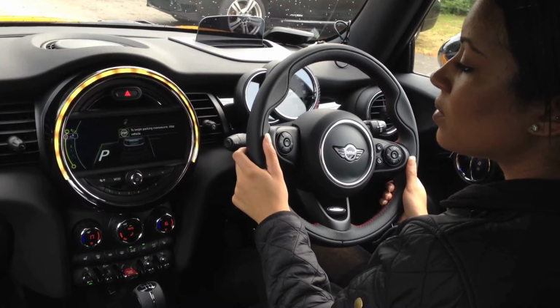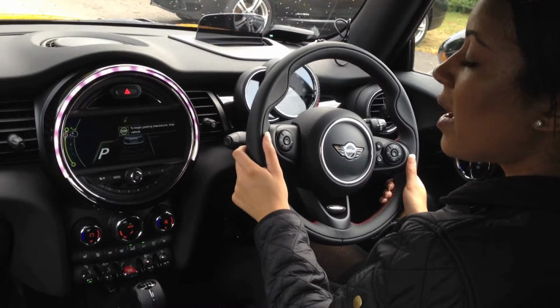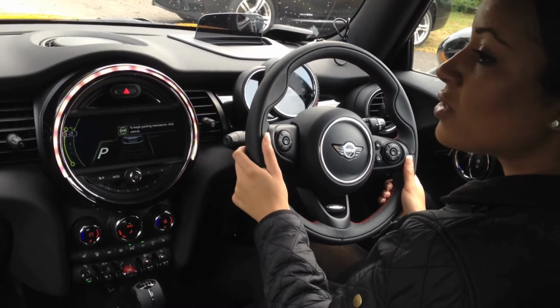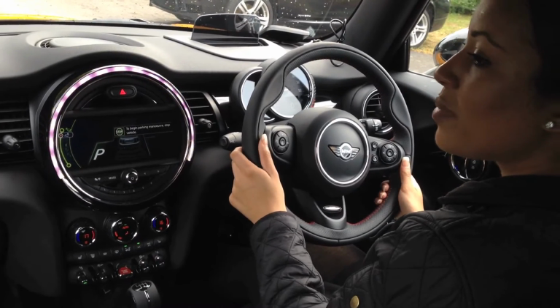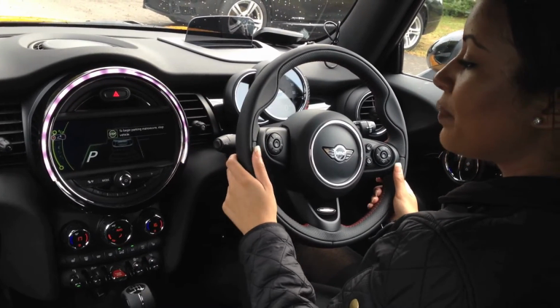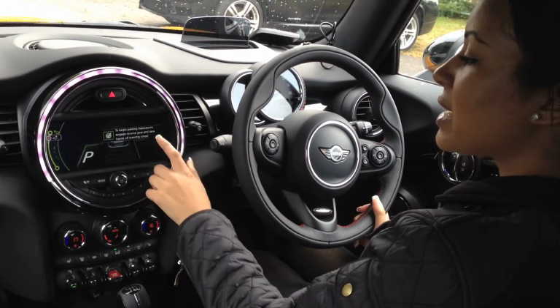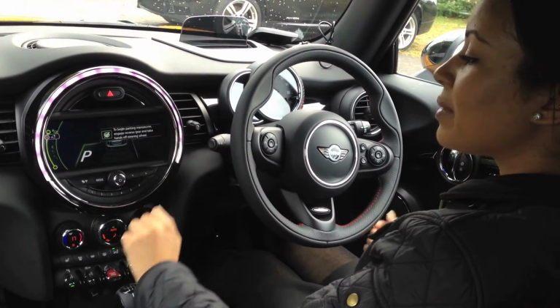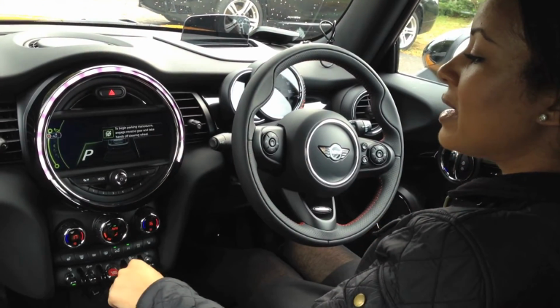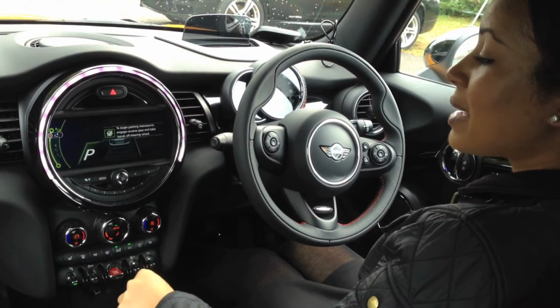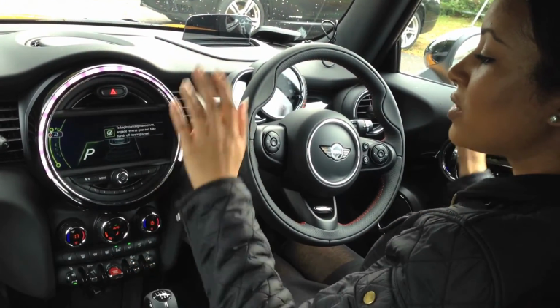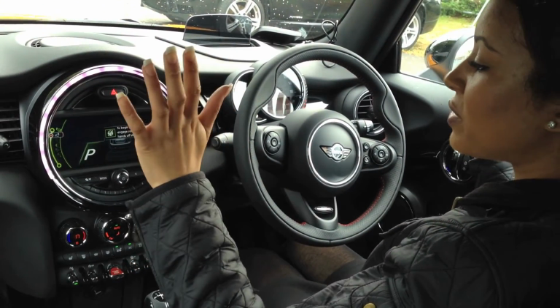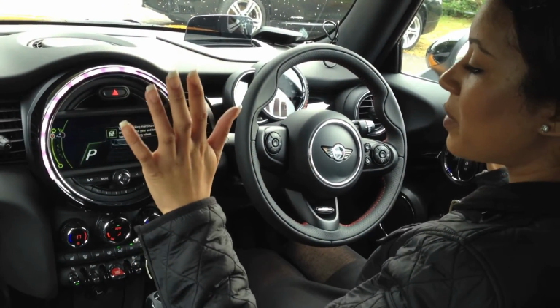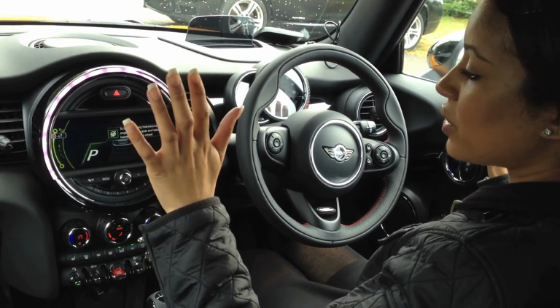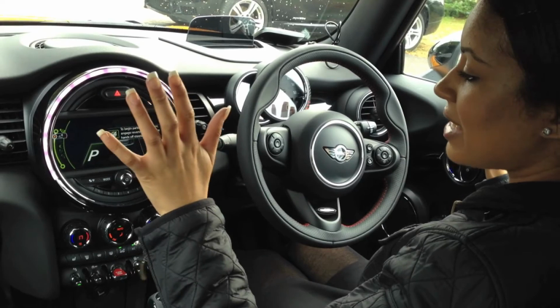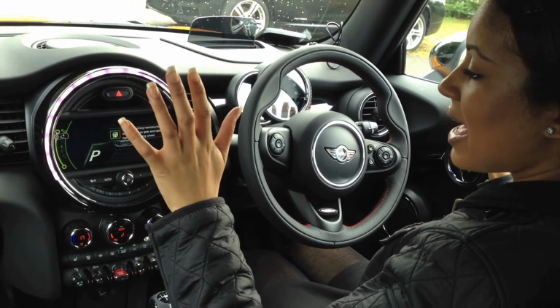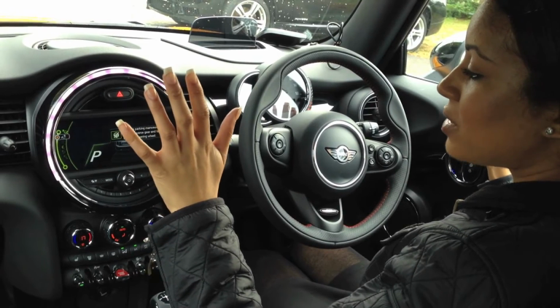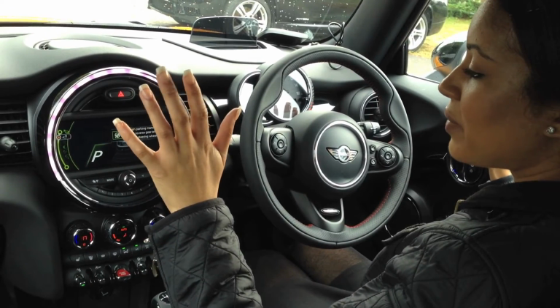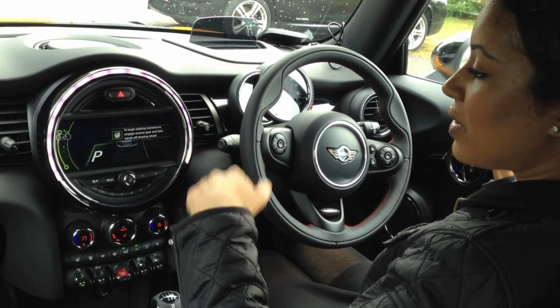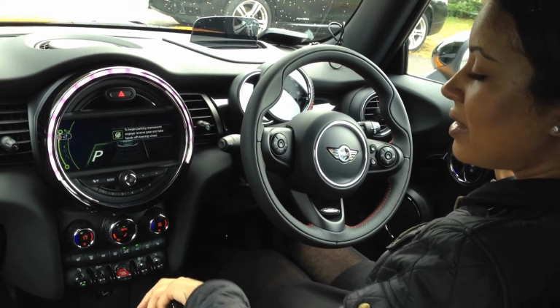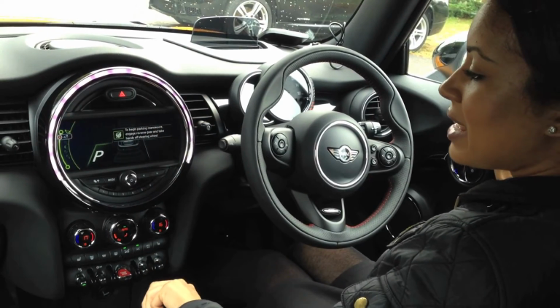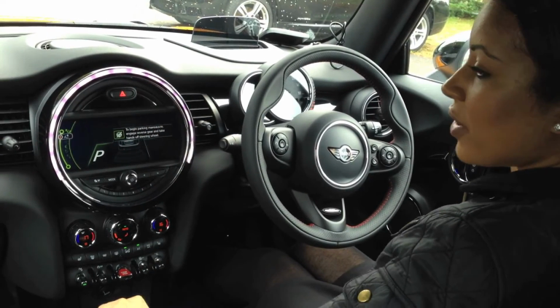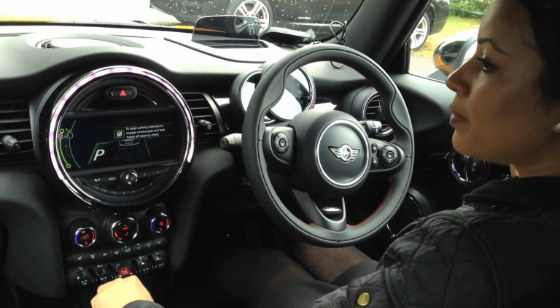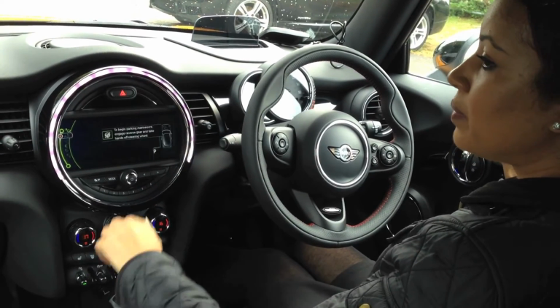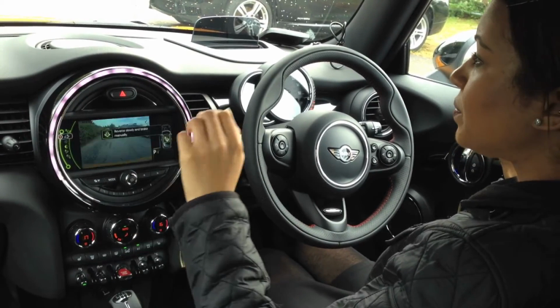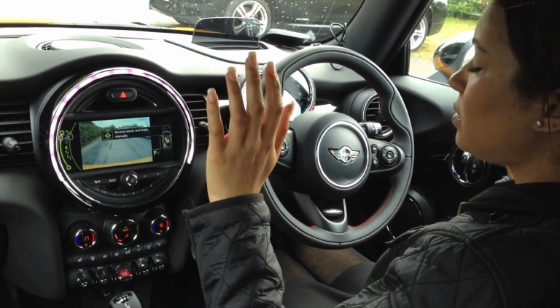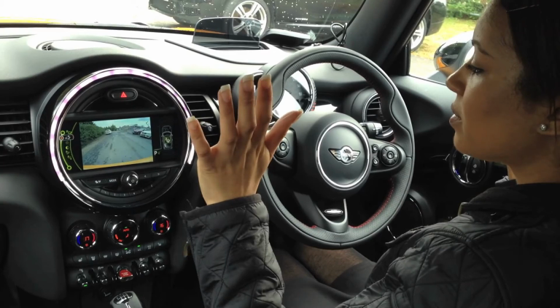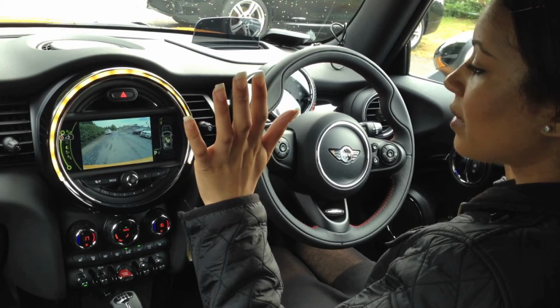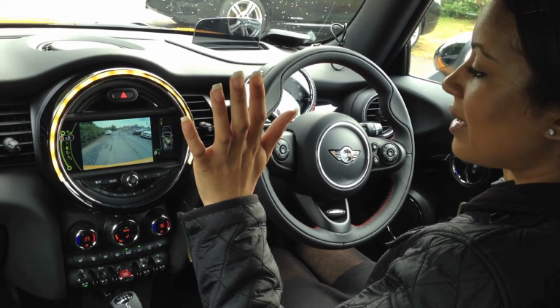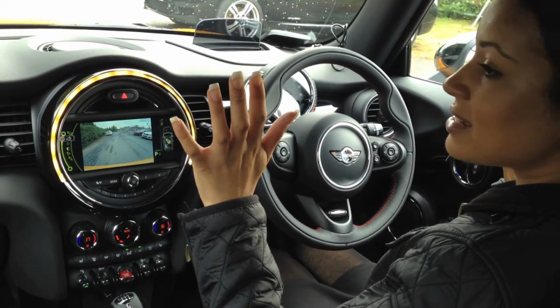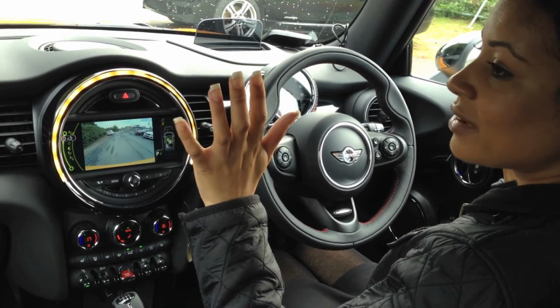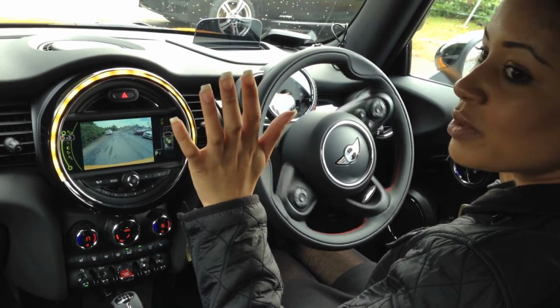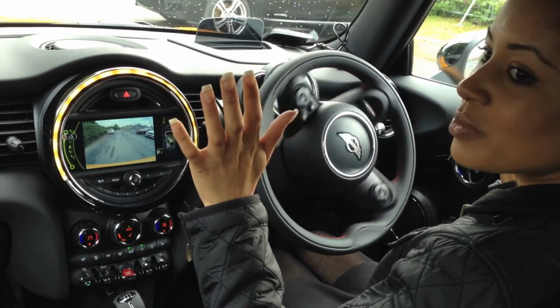I'm now going to stop the Mini and it's now asking me to take my hands off of the steering wheel, which you can just see. I'm going to put the Mini into reverse and now it will perform its magic.